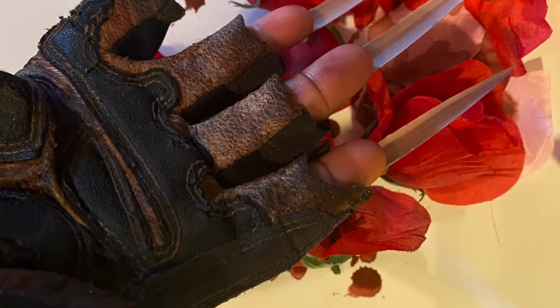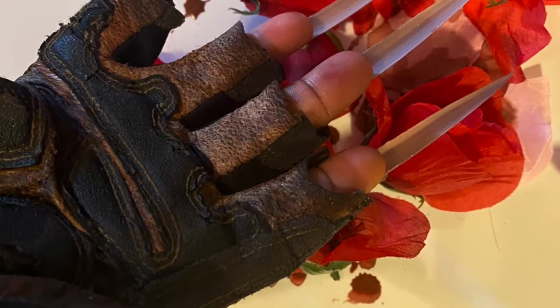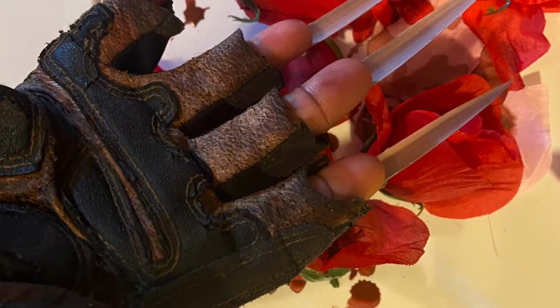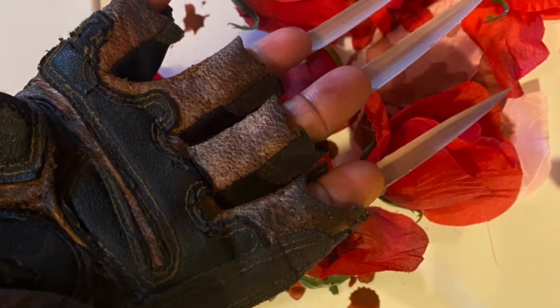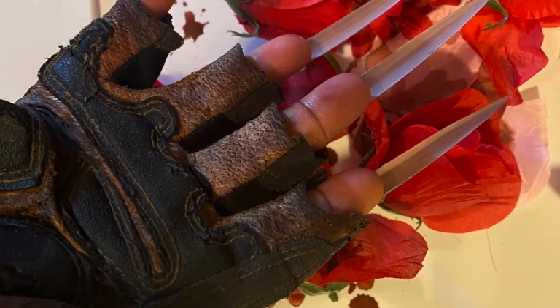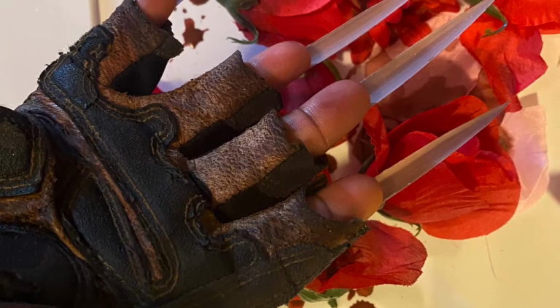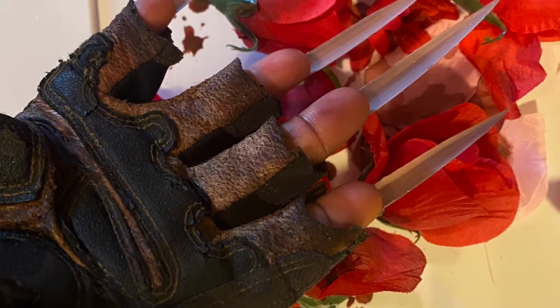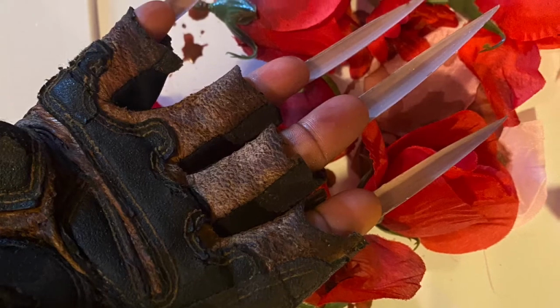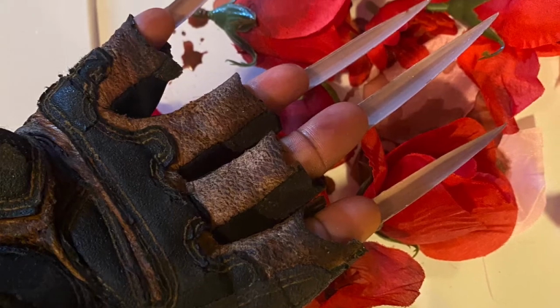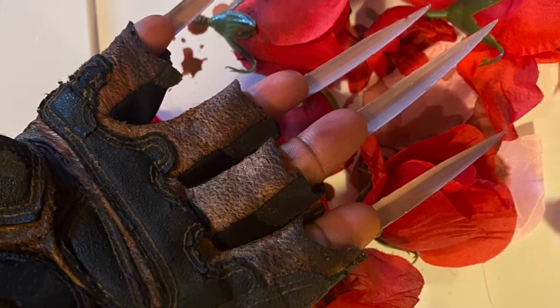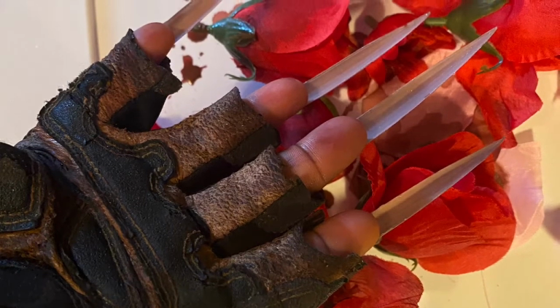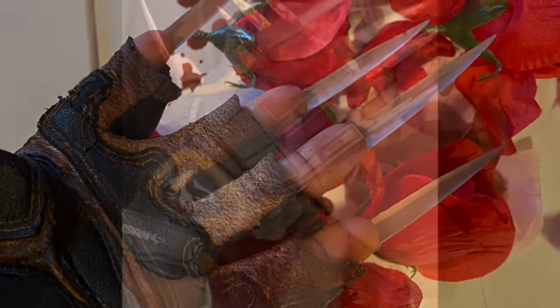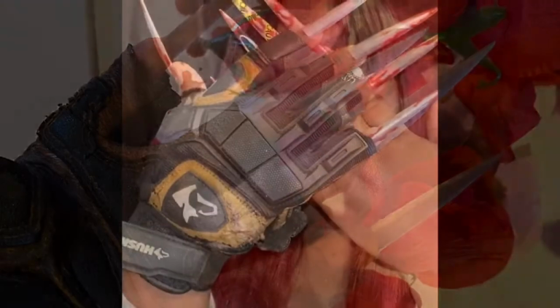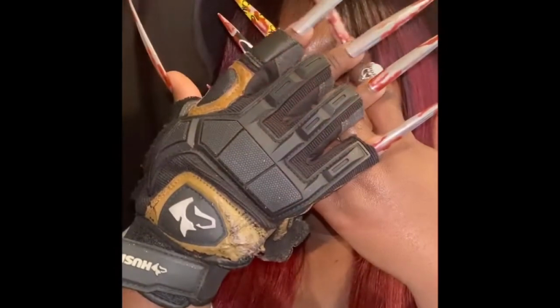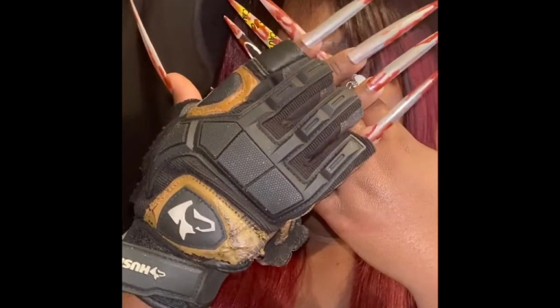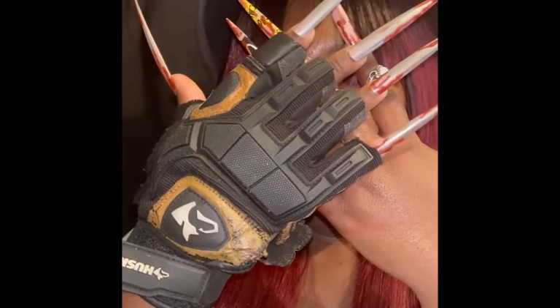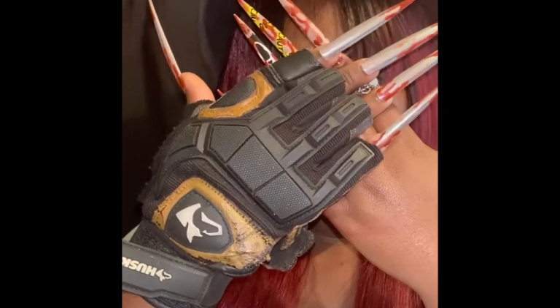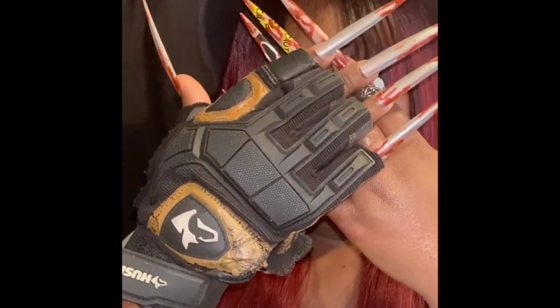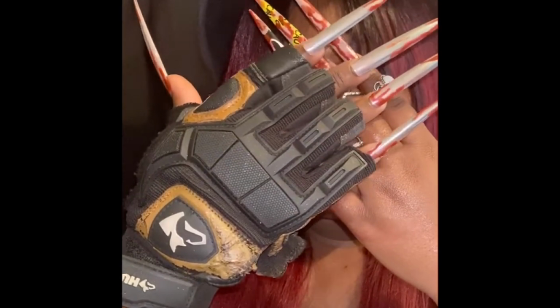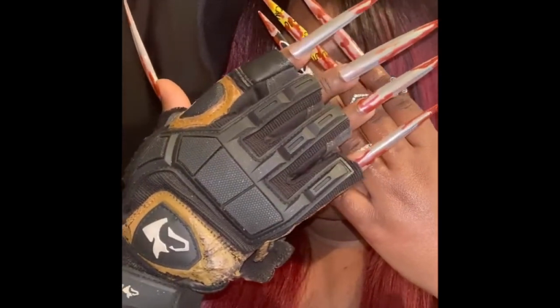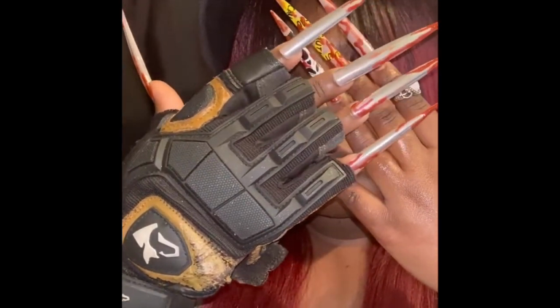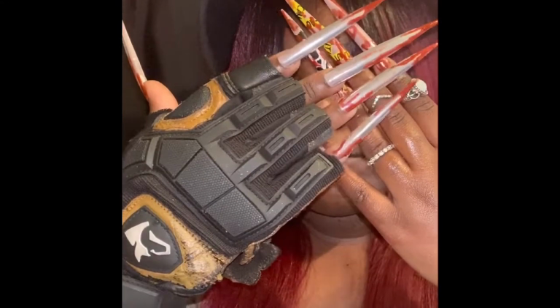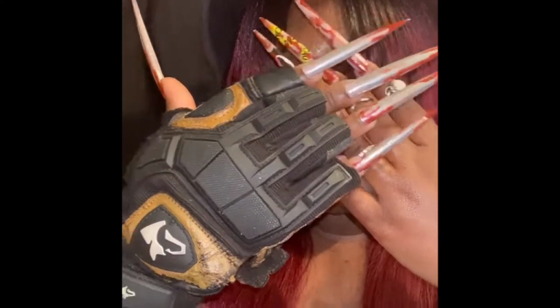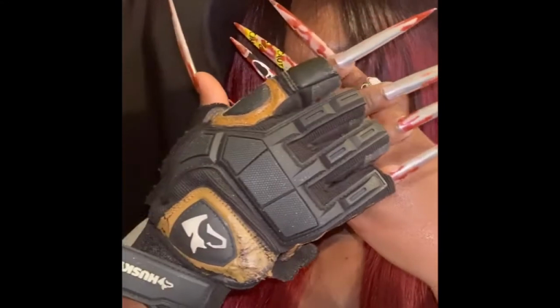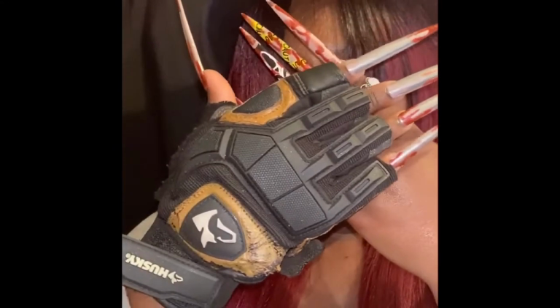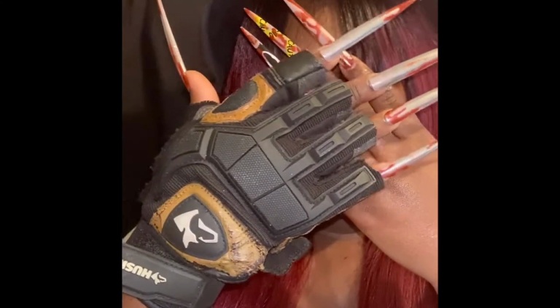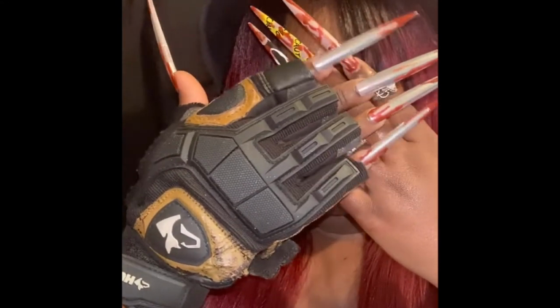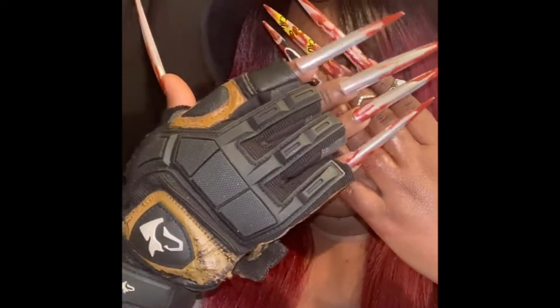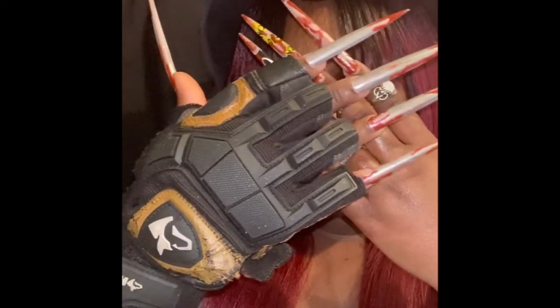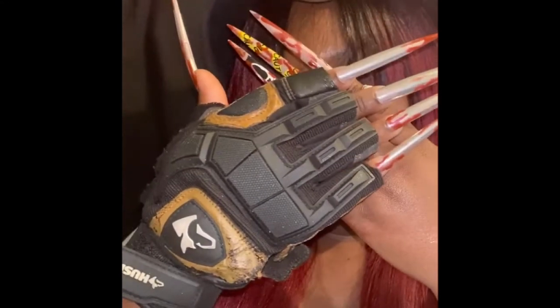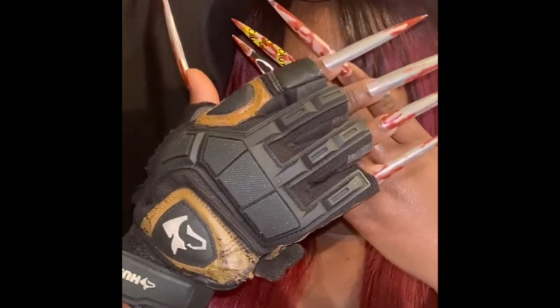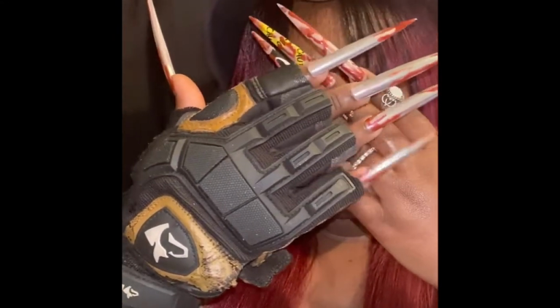If you guys said his name, you were right! I'm so happy how everything came out with this look. Look at my nails, you guys — yes!